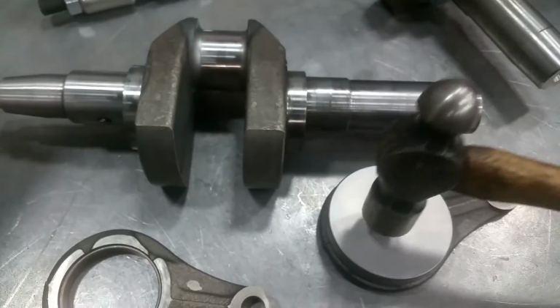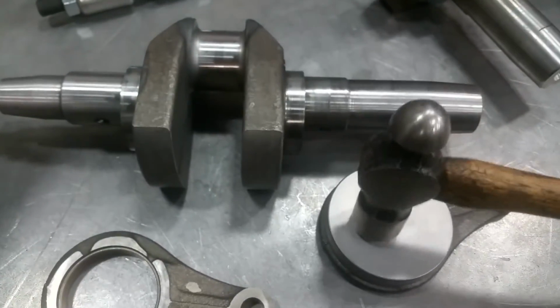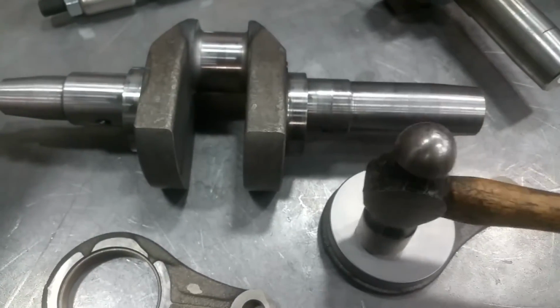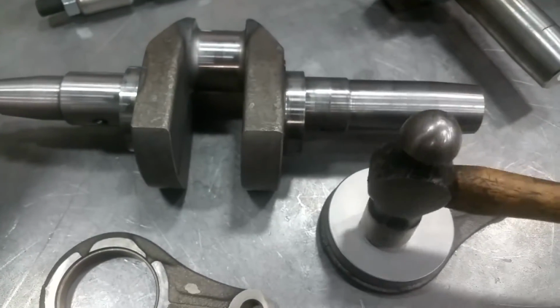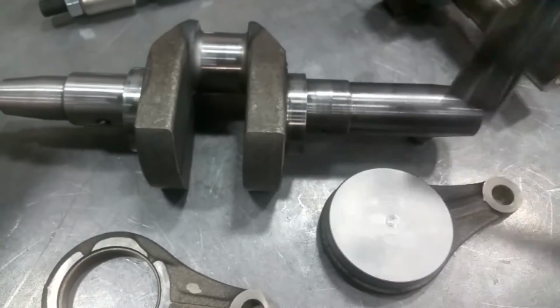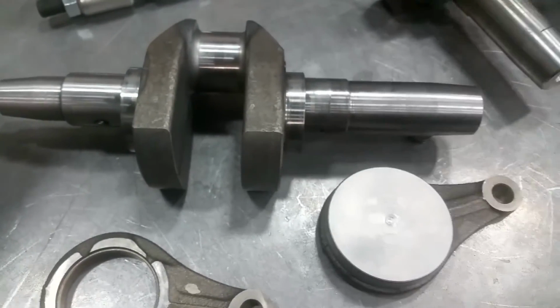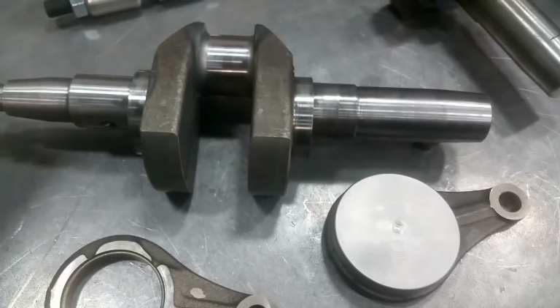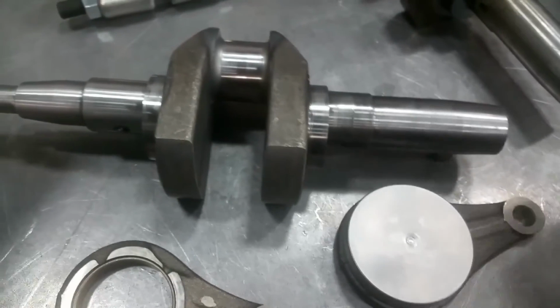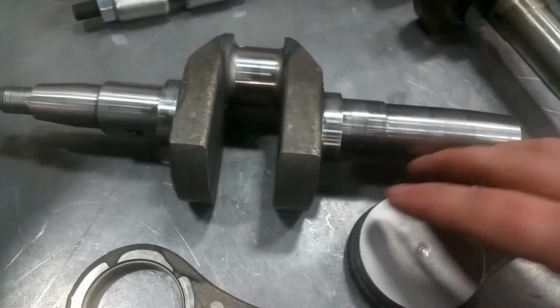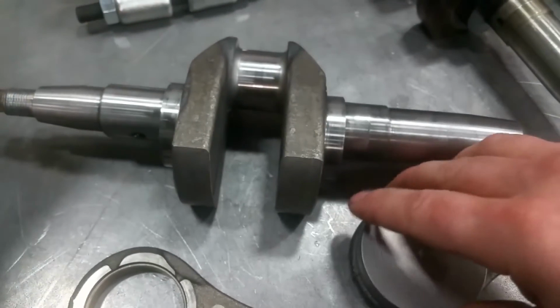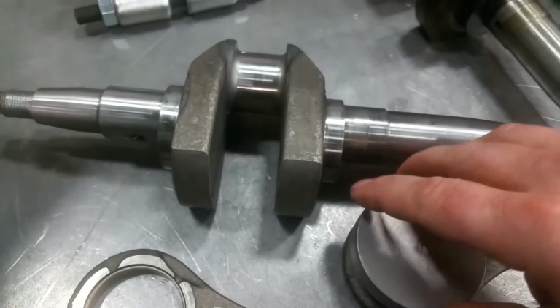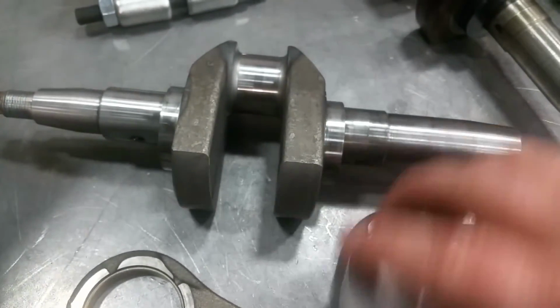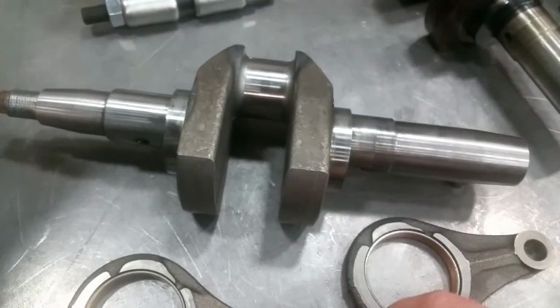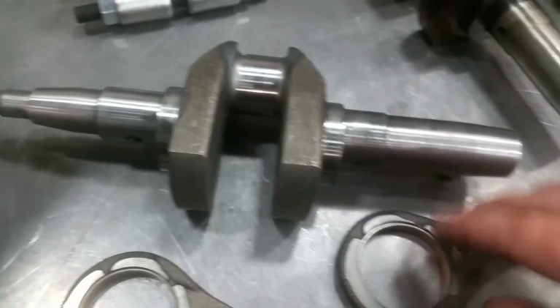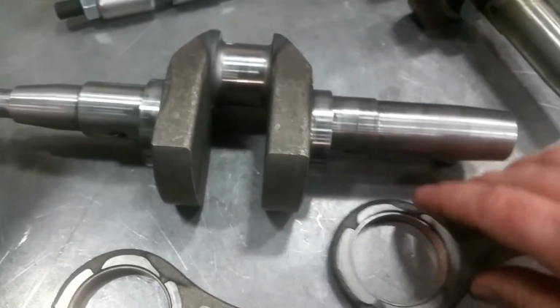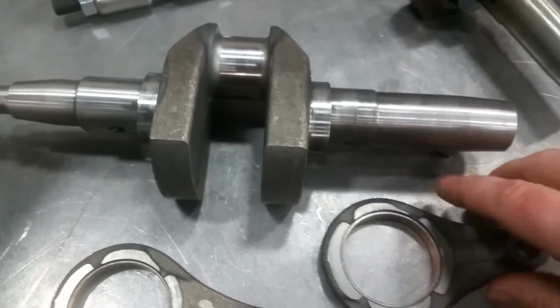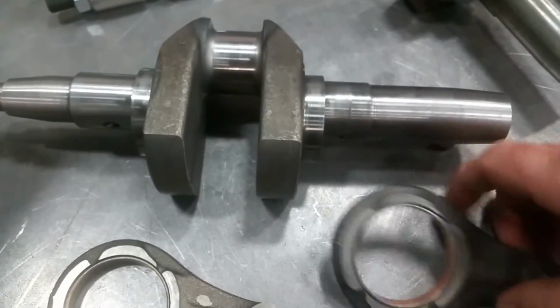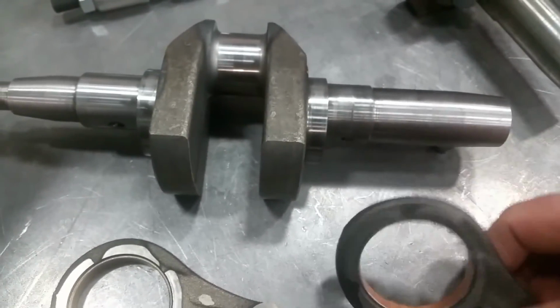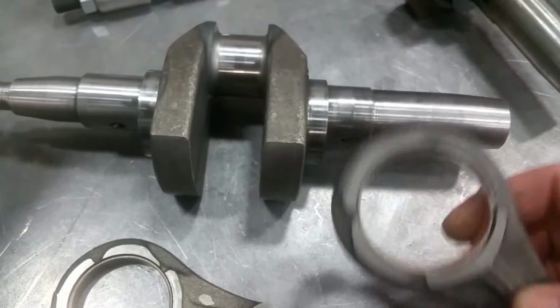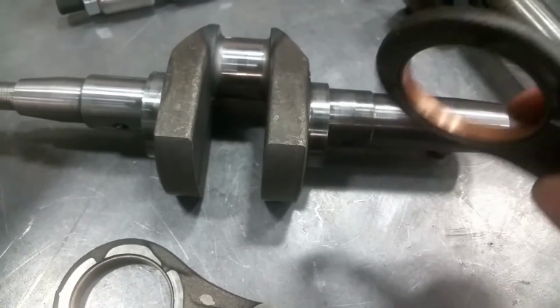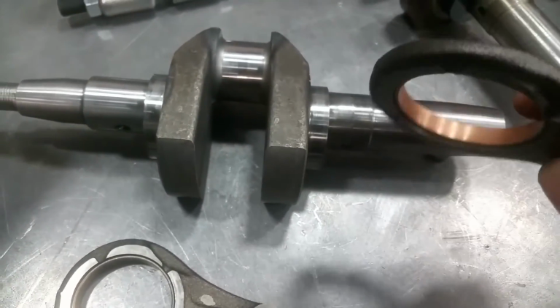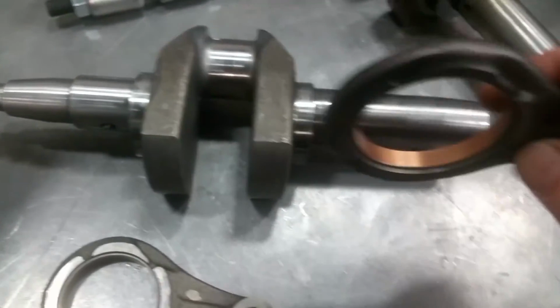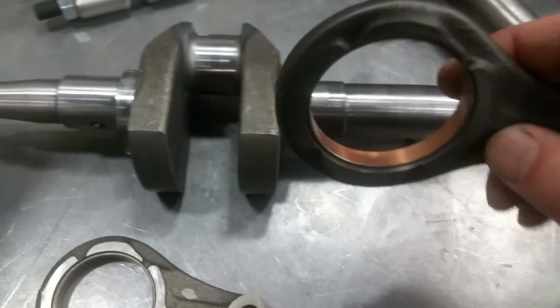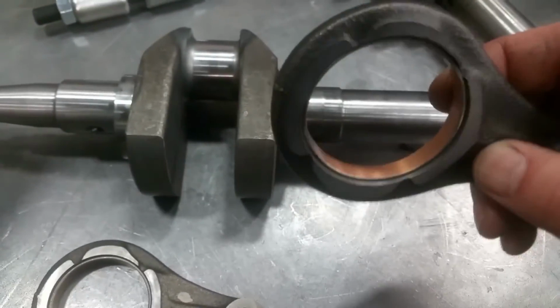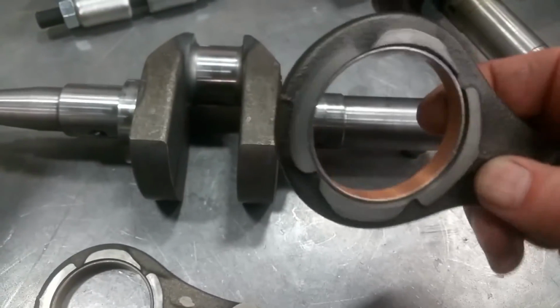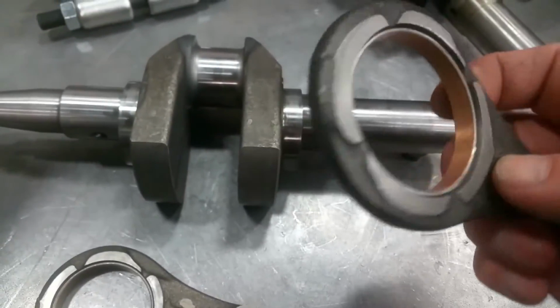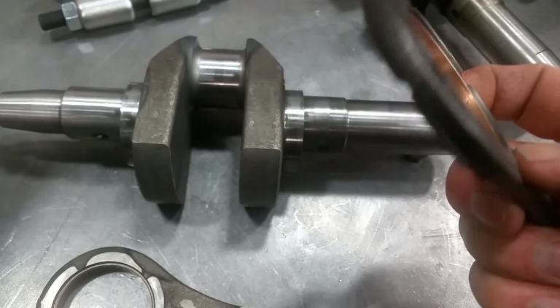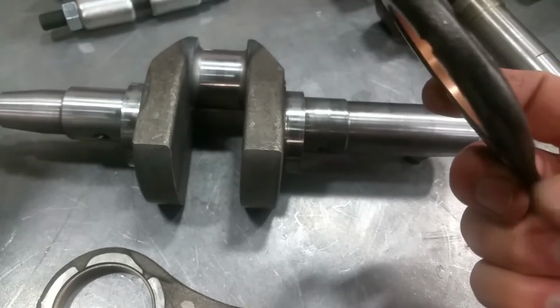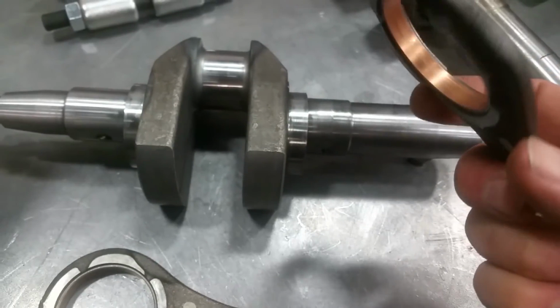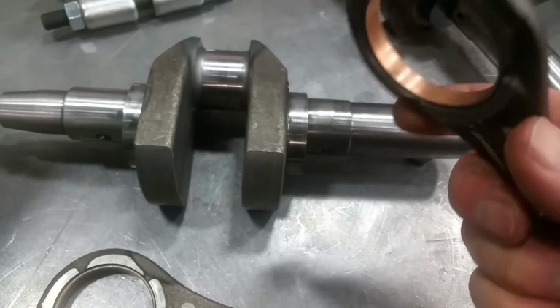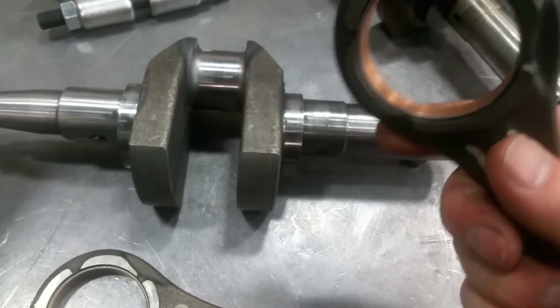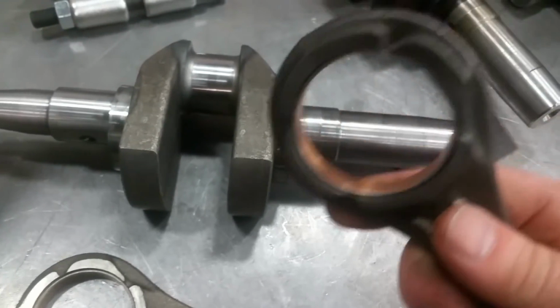Once it's in there, you just tap it down into place. That's how you get that nice precise location.